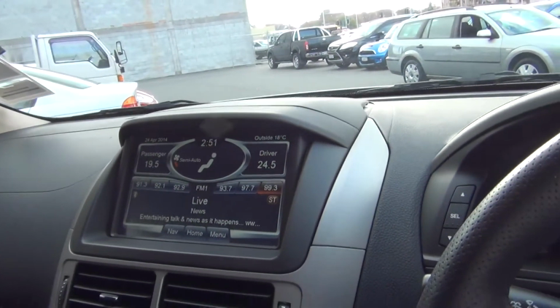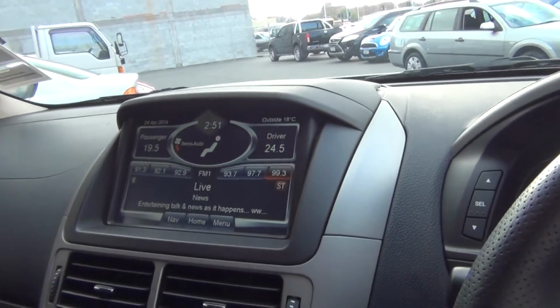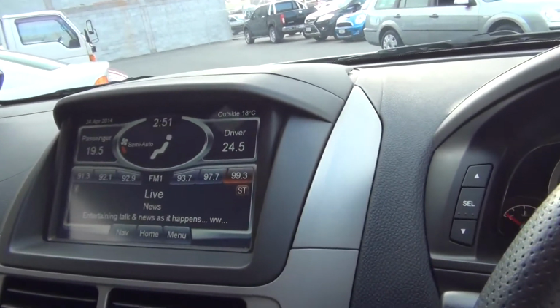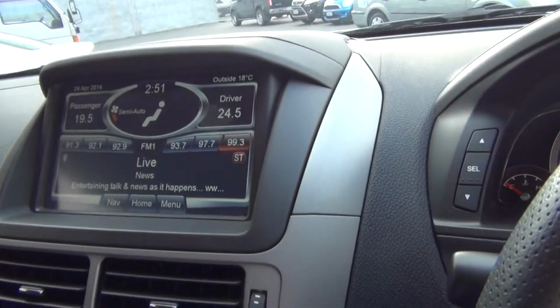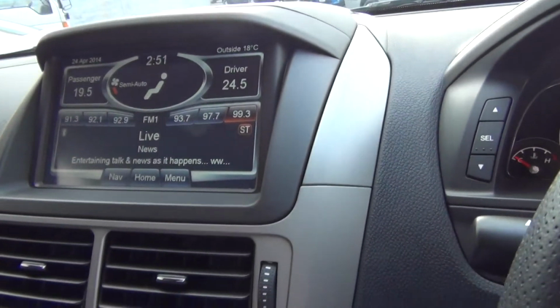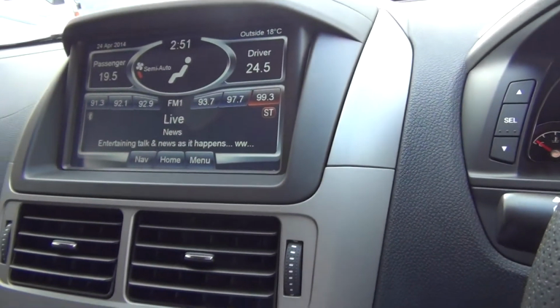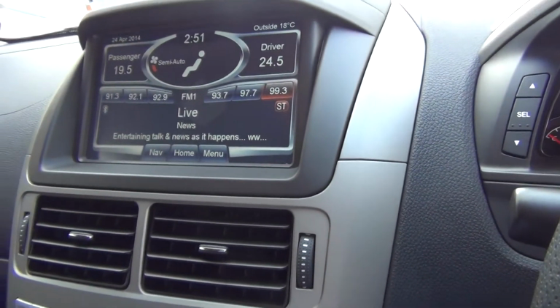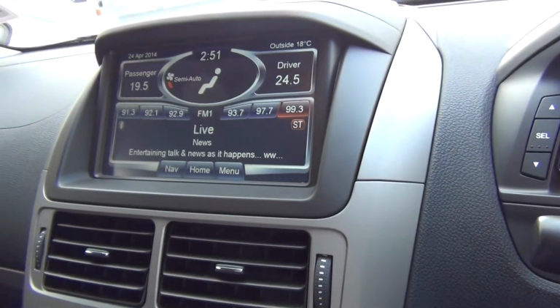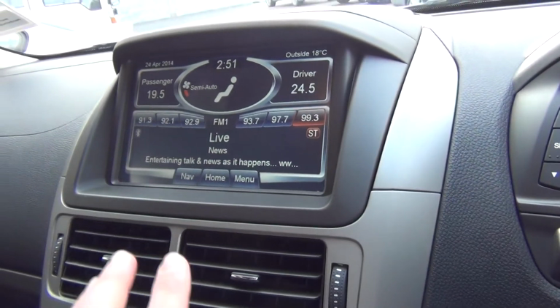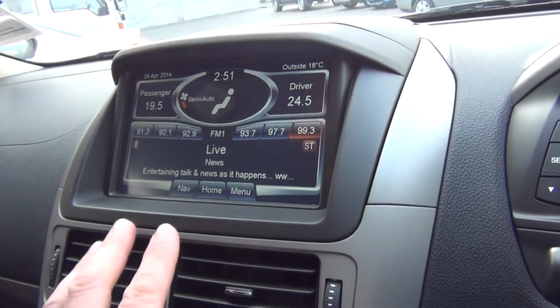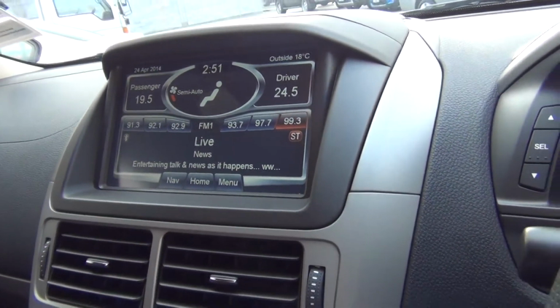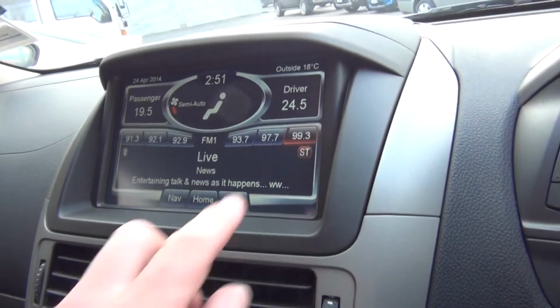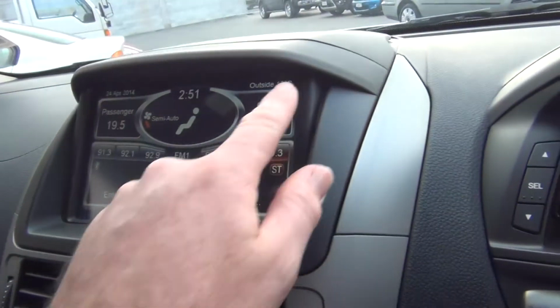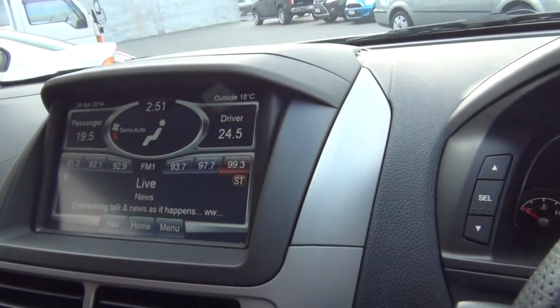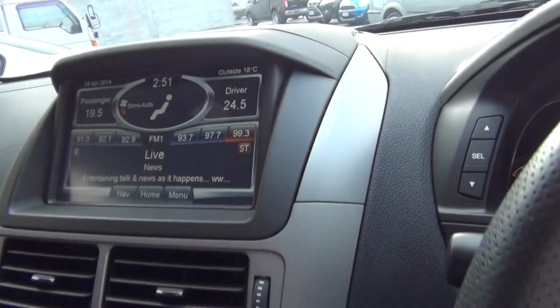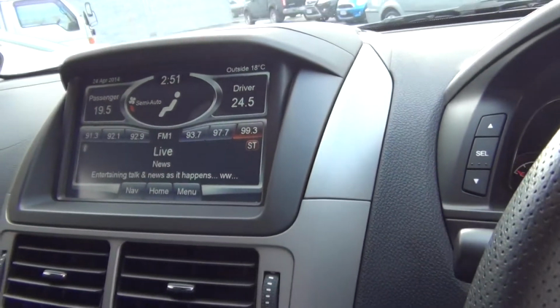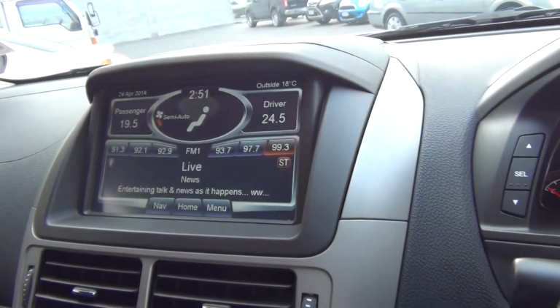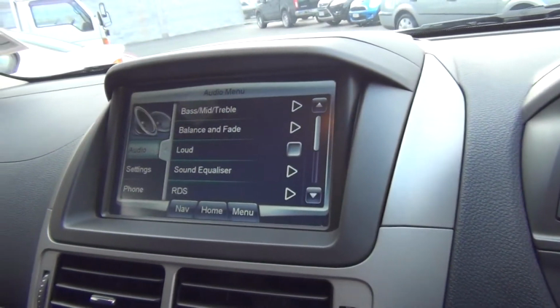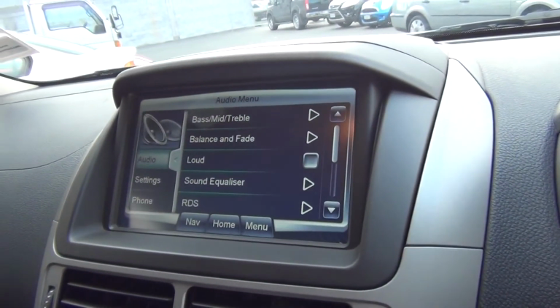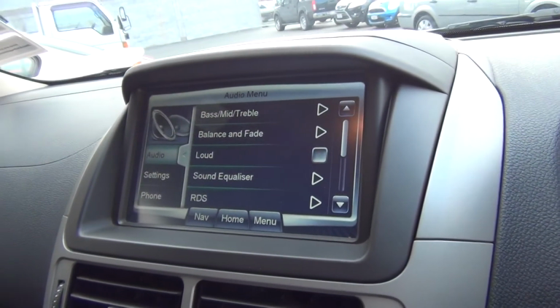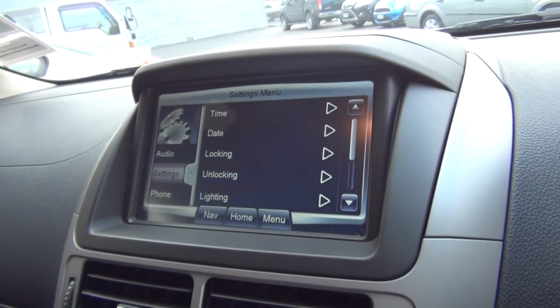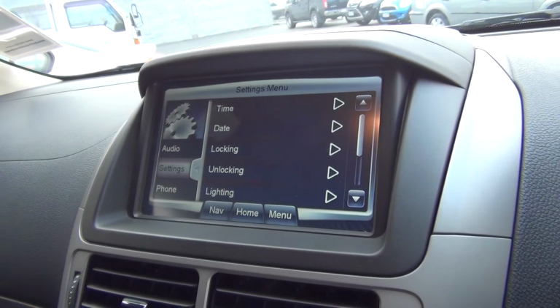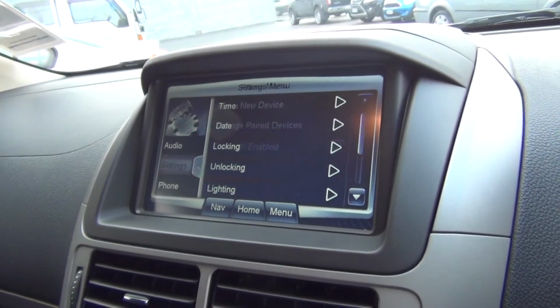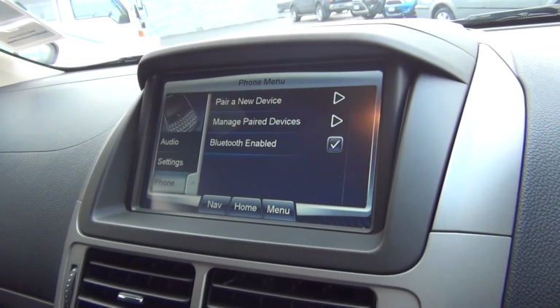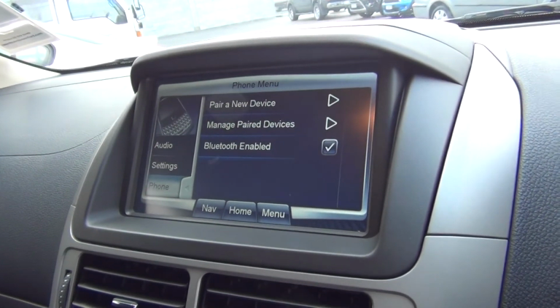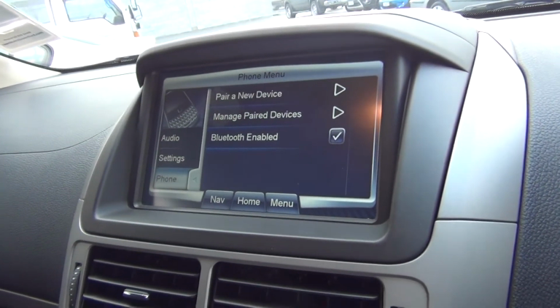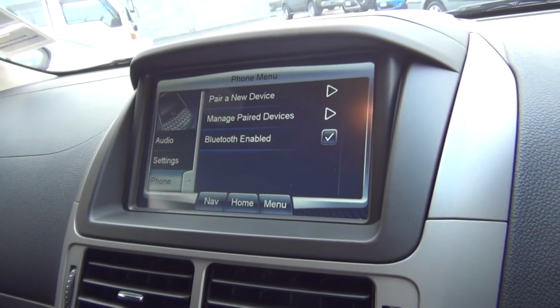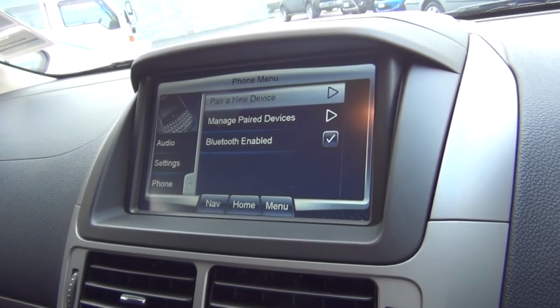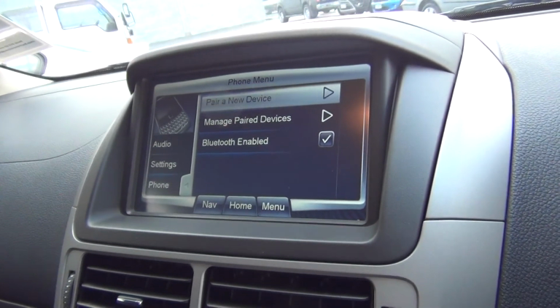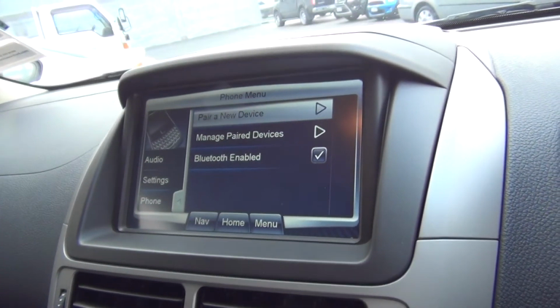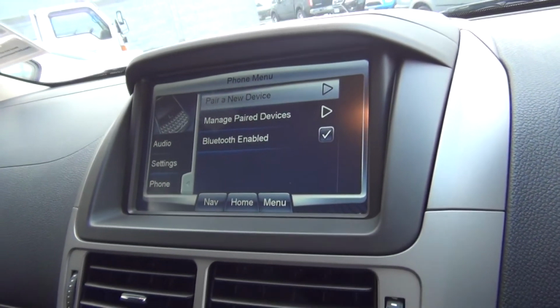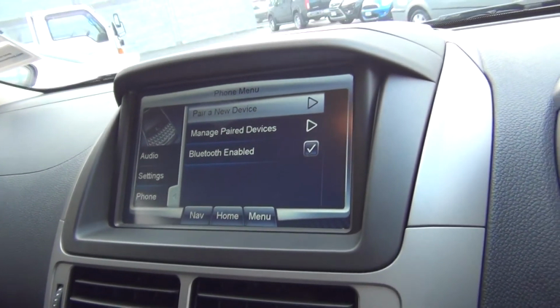We also have the dual zone climate control, trip computer, outside air temperature. Within the audio system there are lots of functions — phone integration, Bluetooth enabled for music streaming.